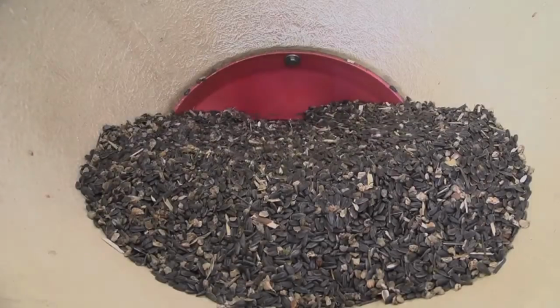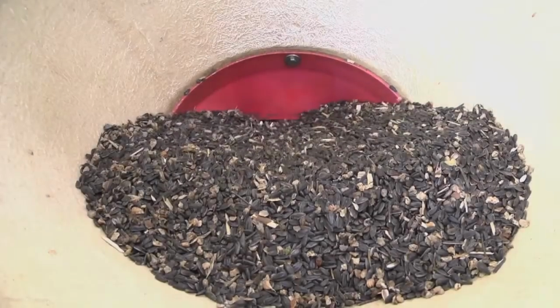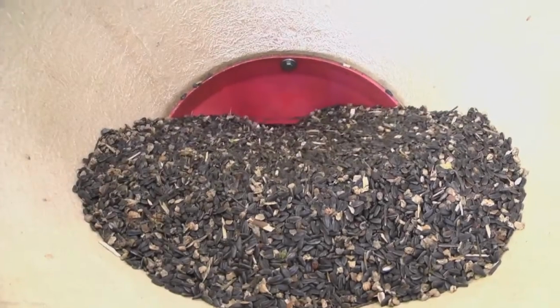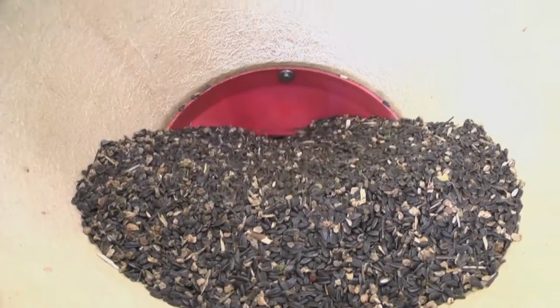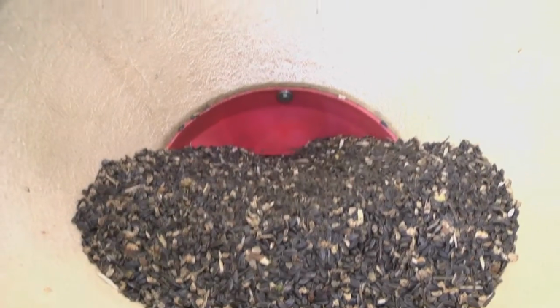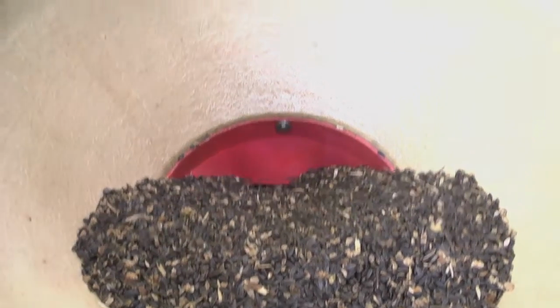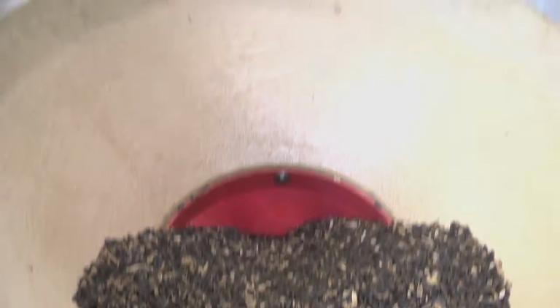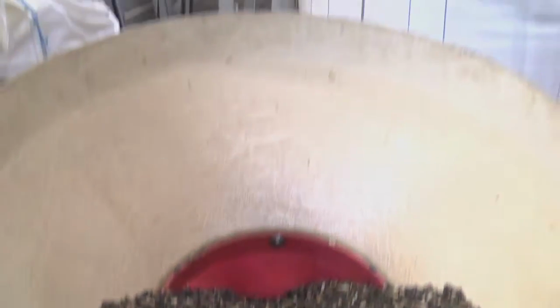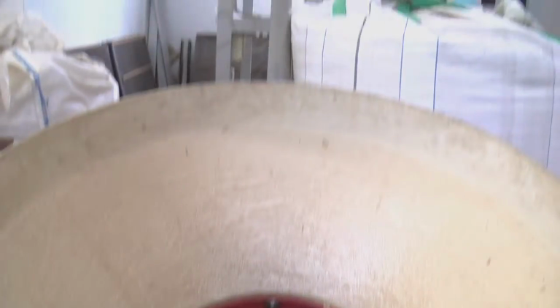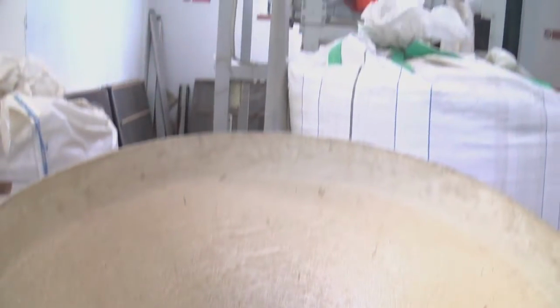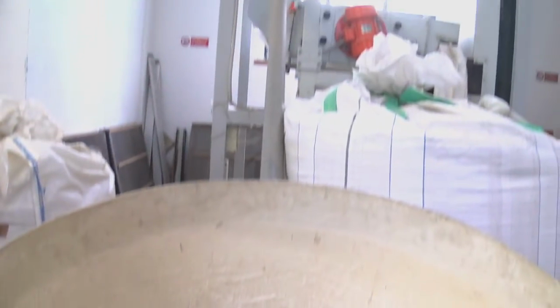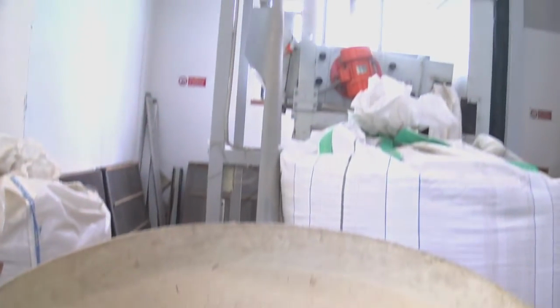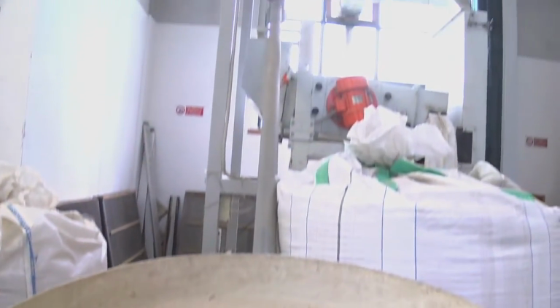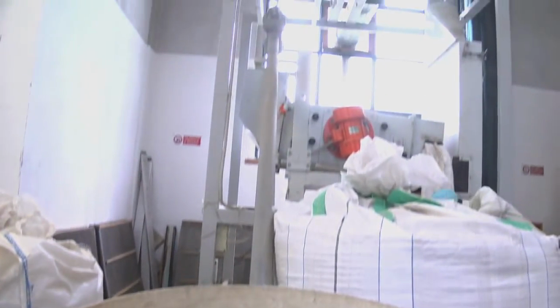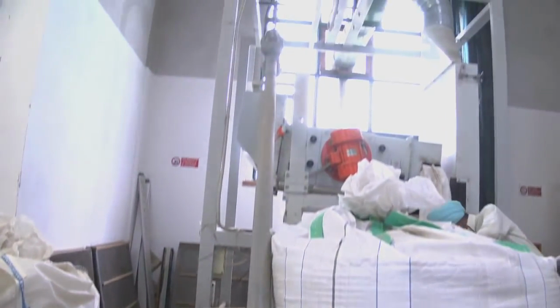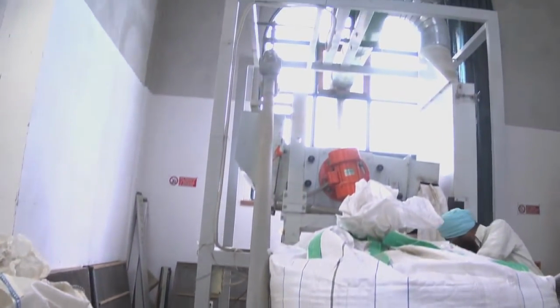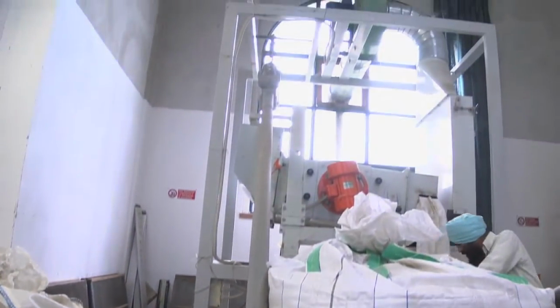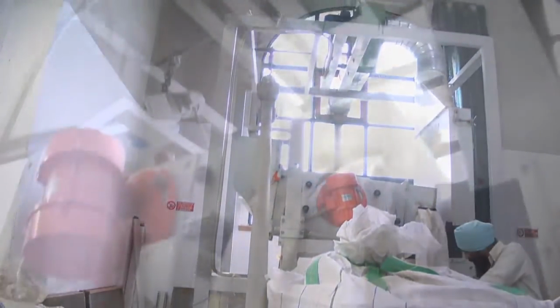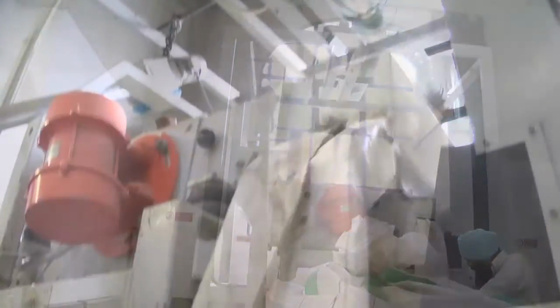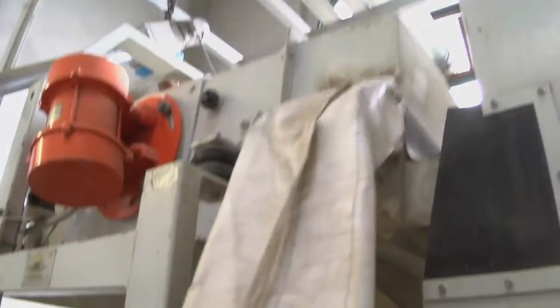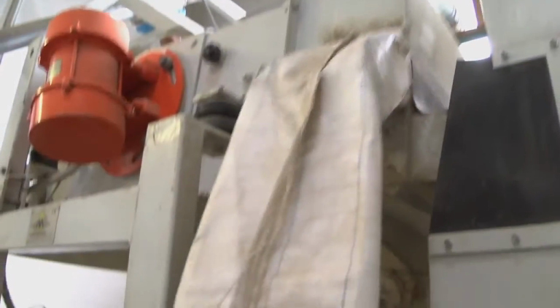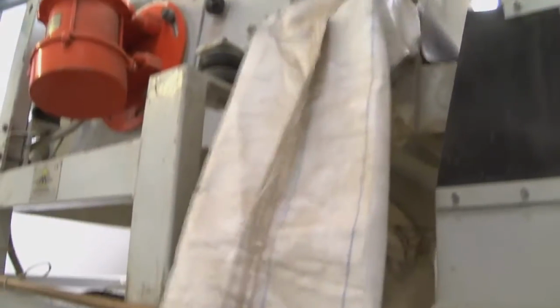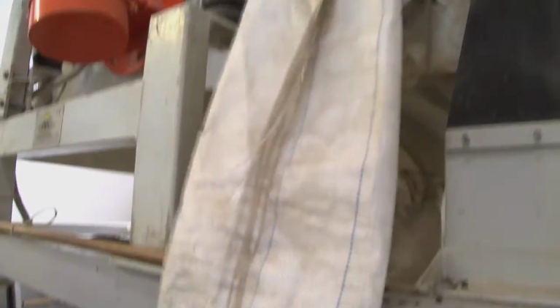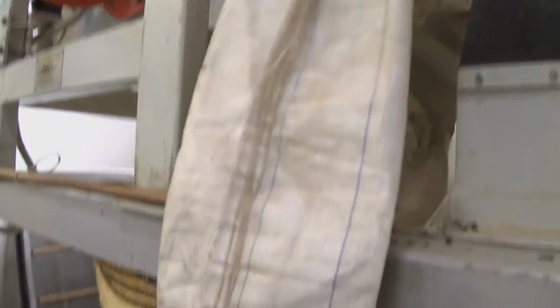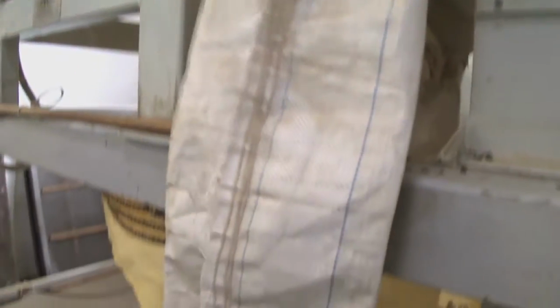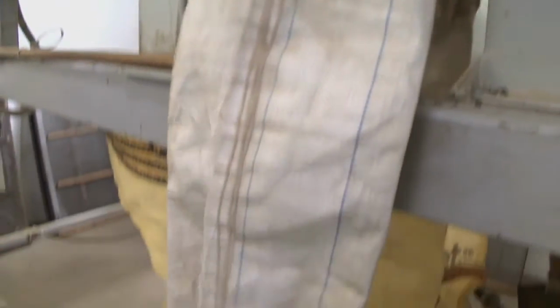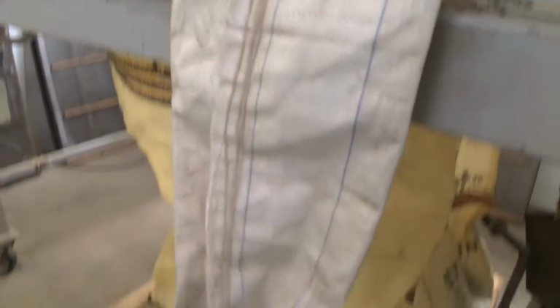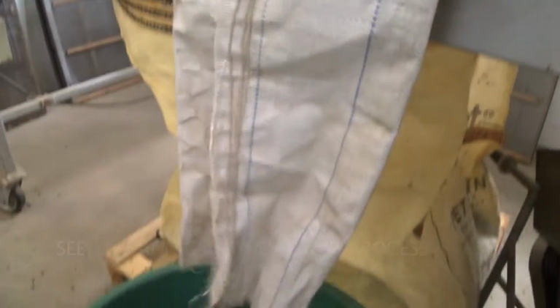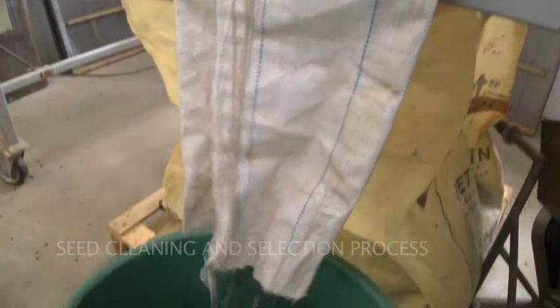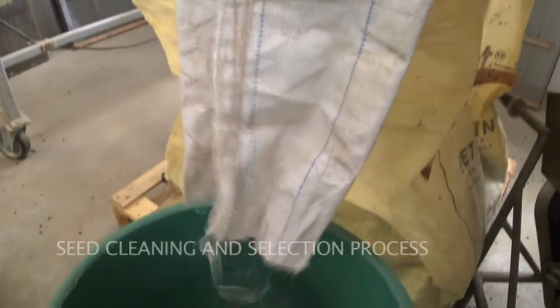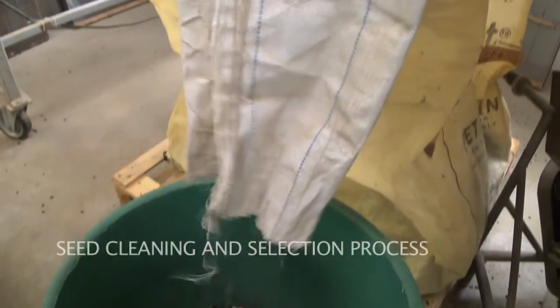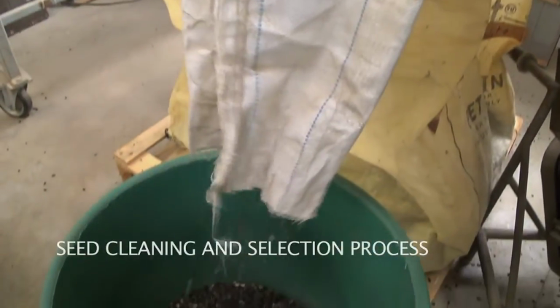The machine performs a selection process, filtering out seeds that are too small. It also cleans the seeds to eliminate any debris from the harvest.